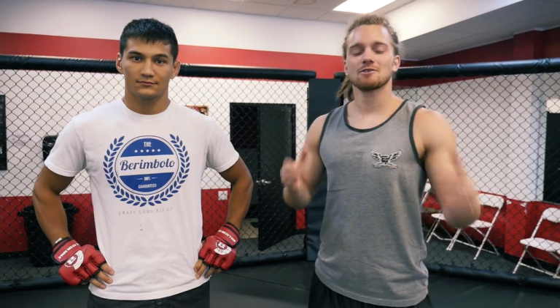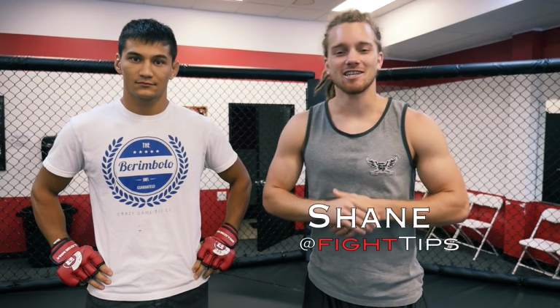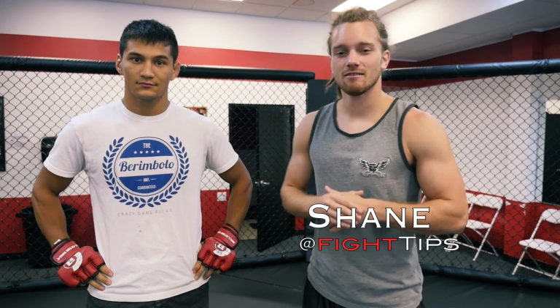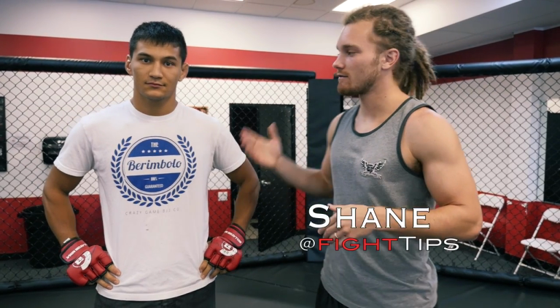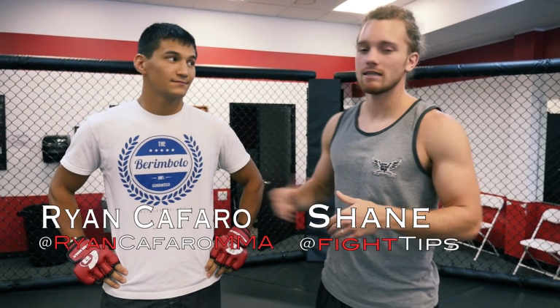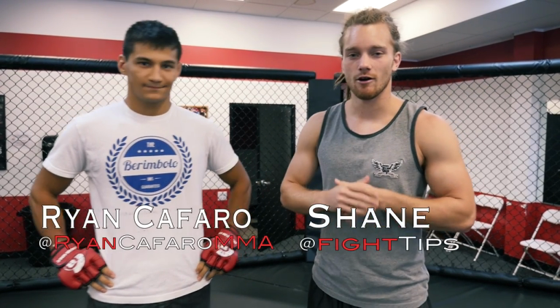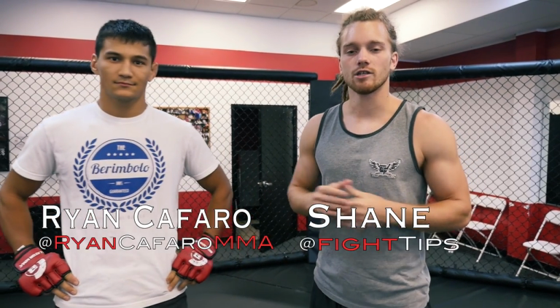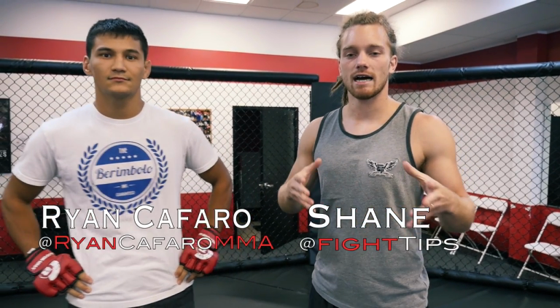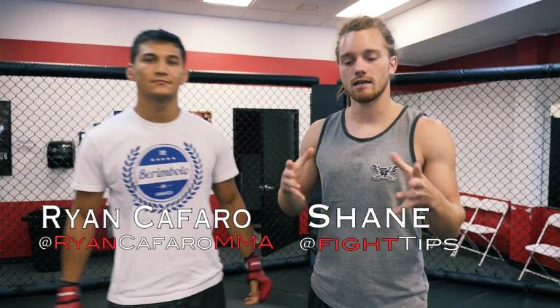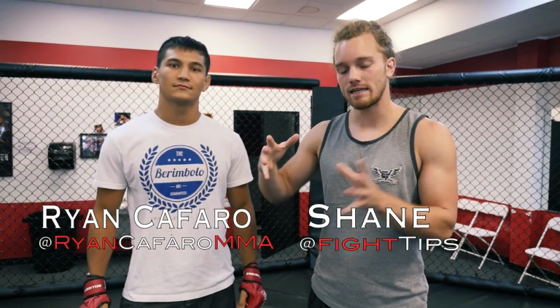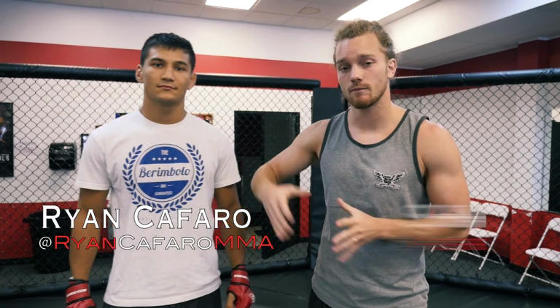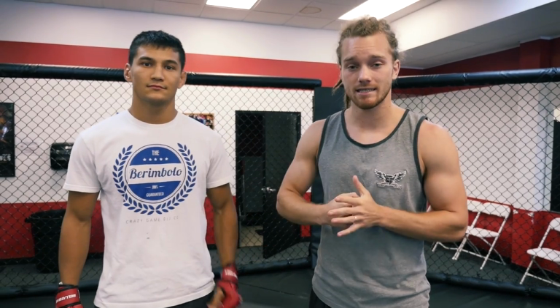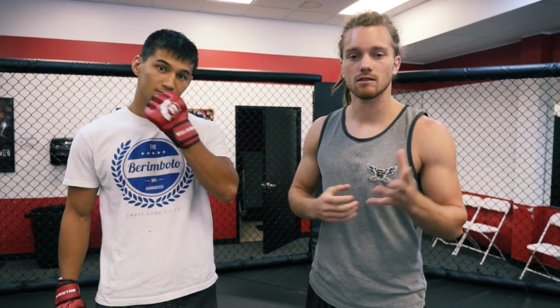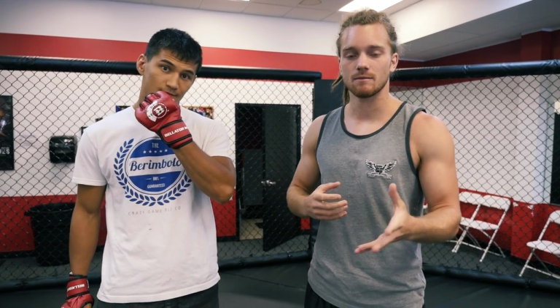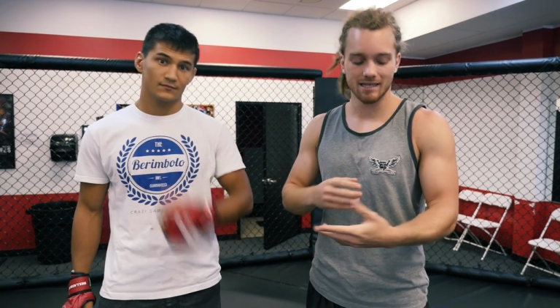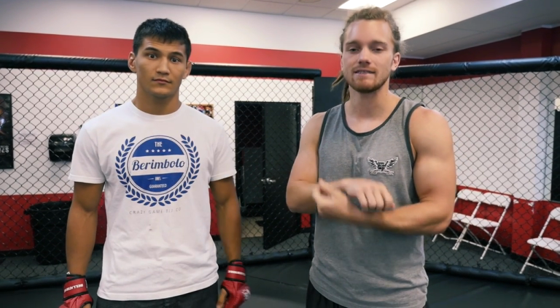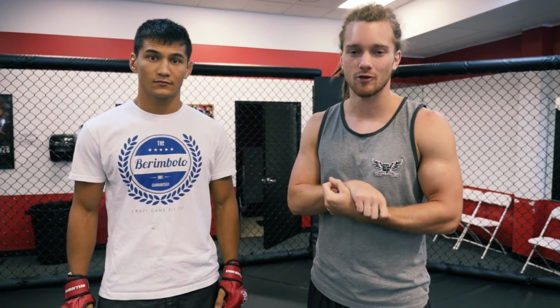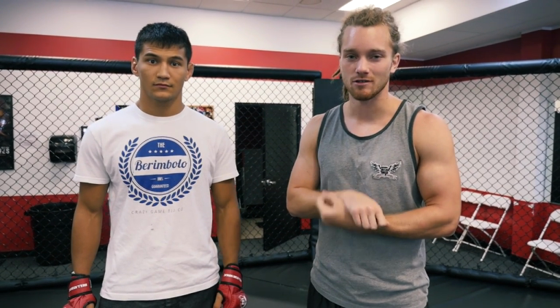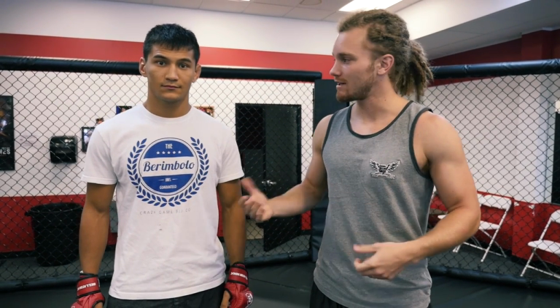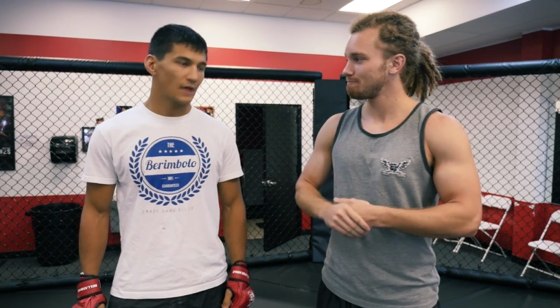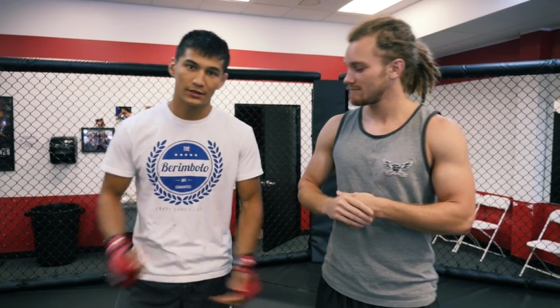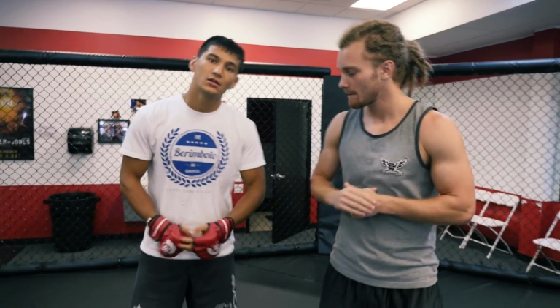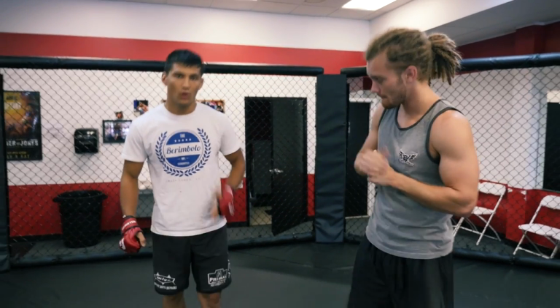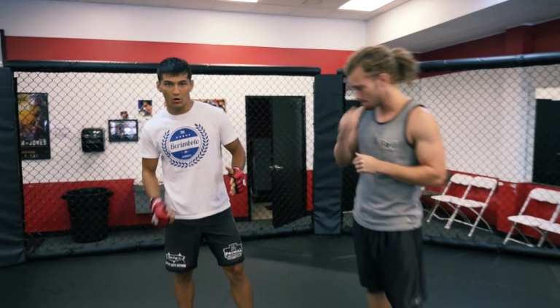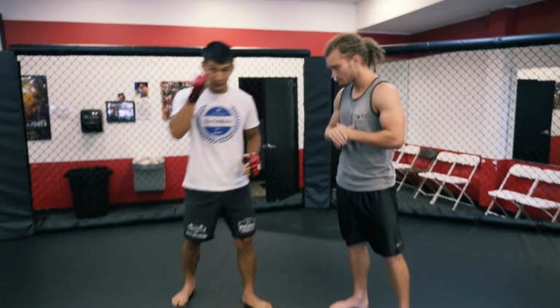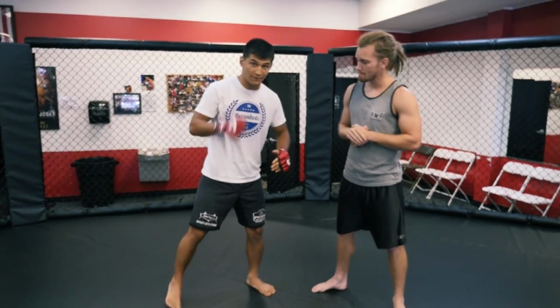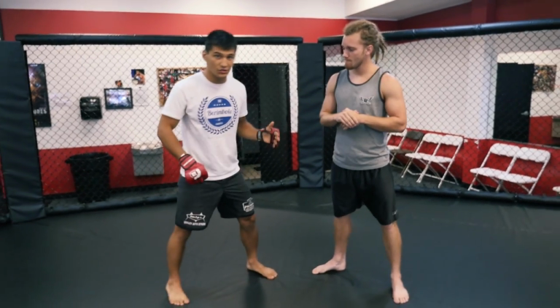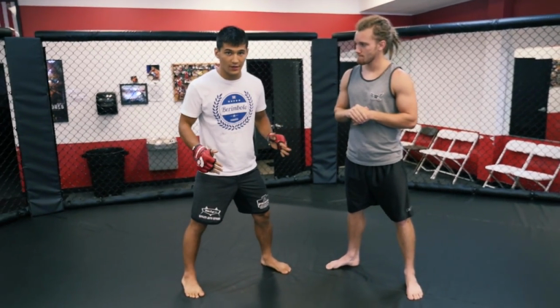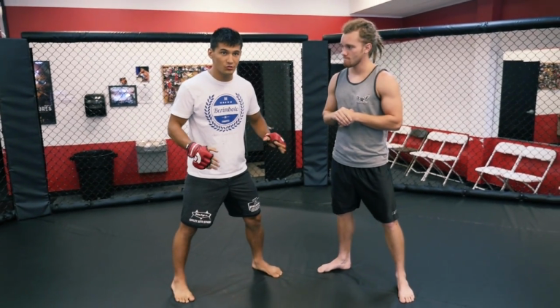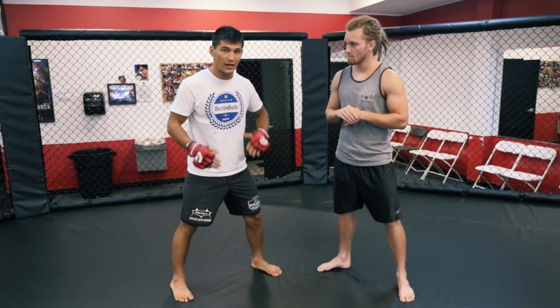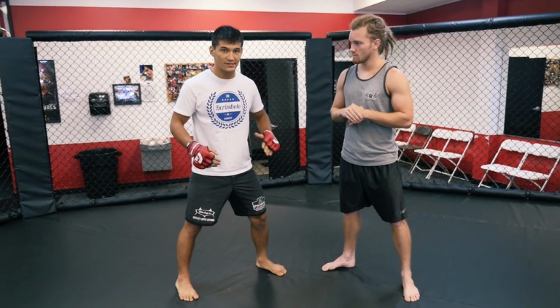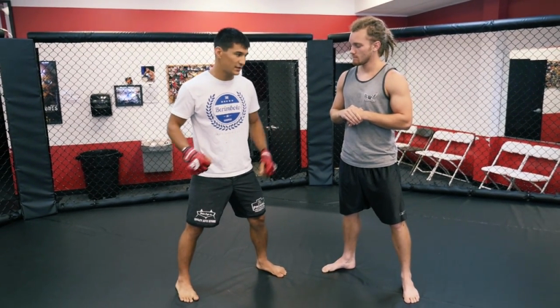What's going on guys? Shane here, I'm here with Ryan Cafaro. We're going to show you guys a way to set up the guillotine and a little tip to make sure that it's even tighter than usual. So what we're going to go over here is defending the shot and then using your counter to set up the guillotine.